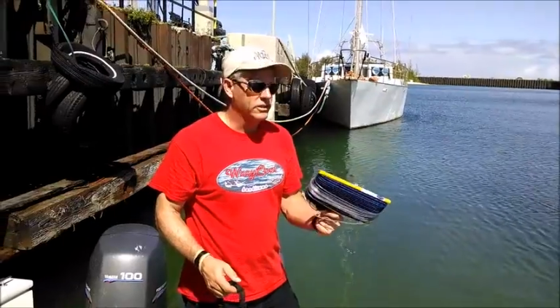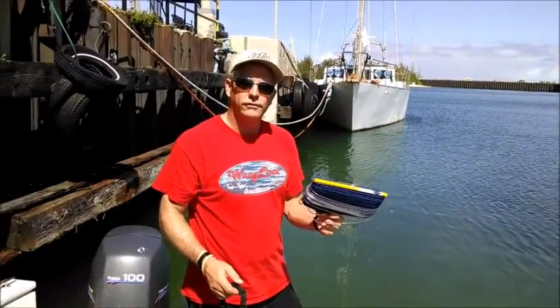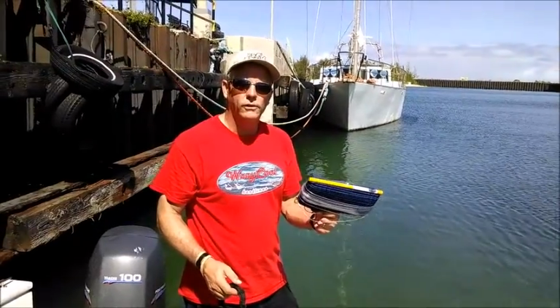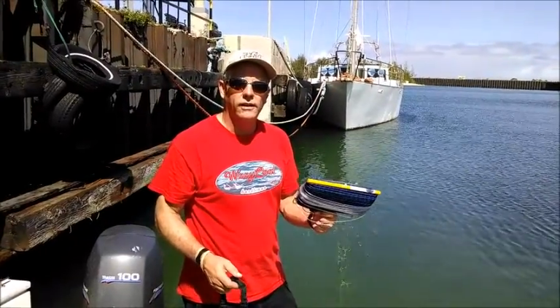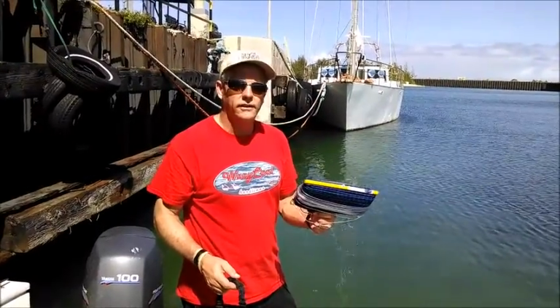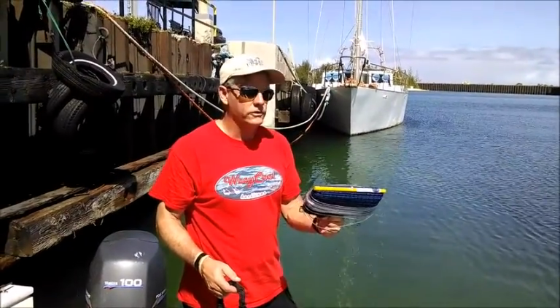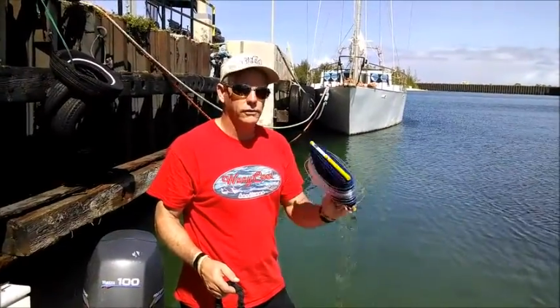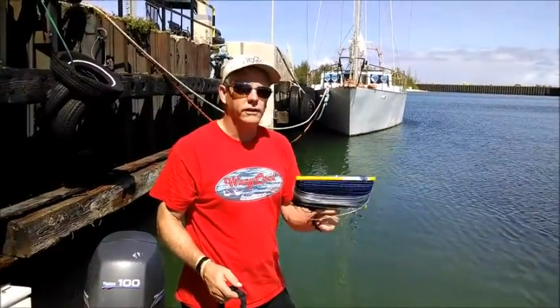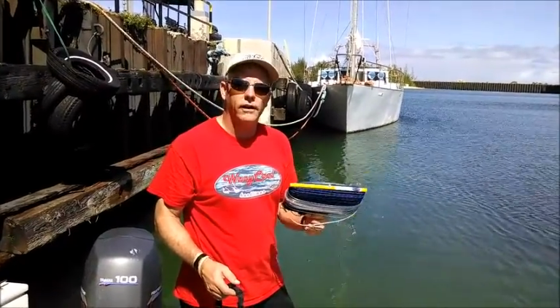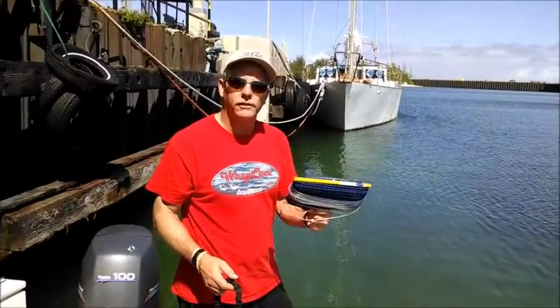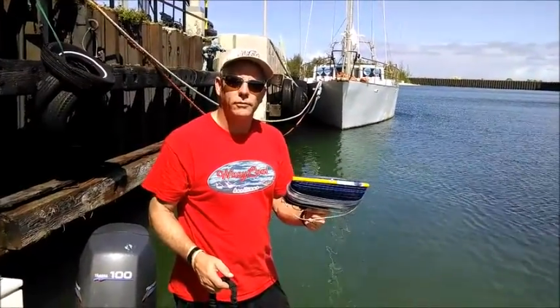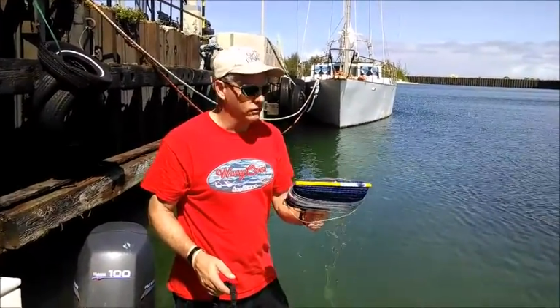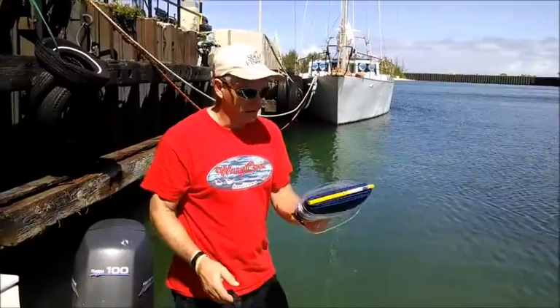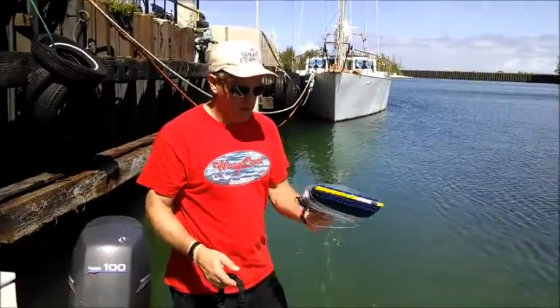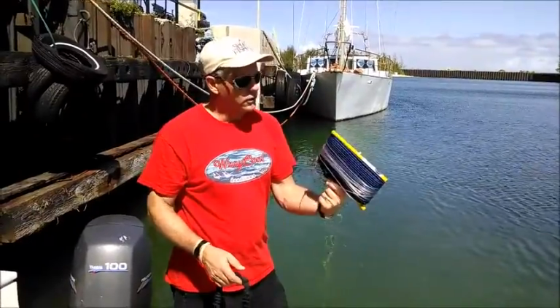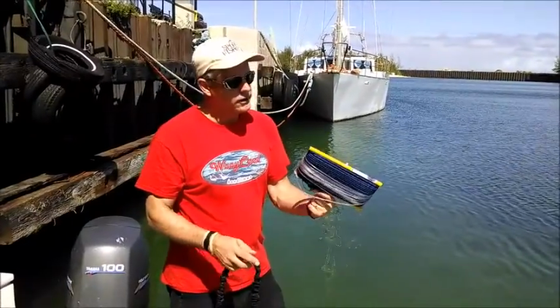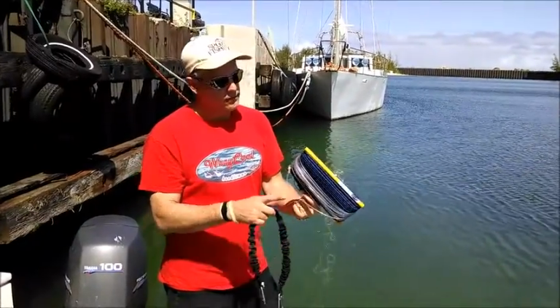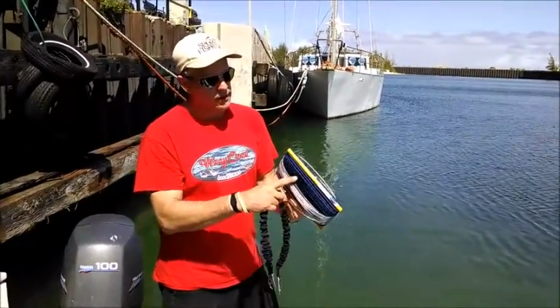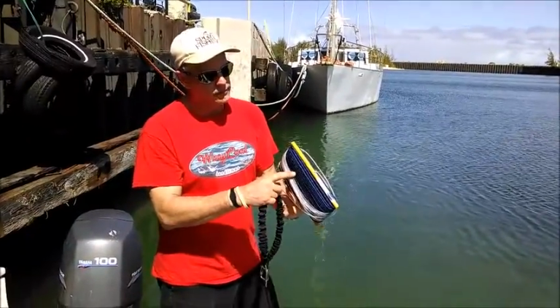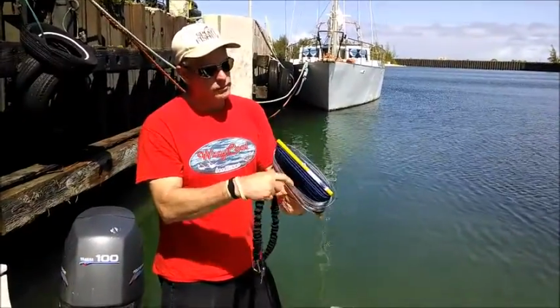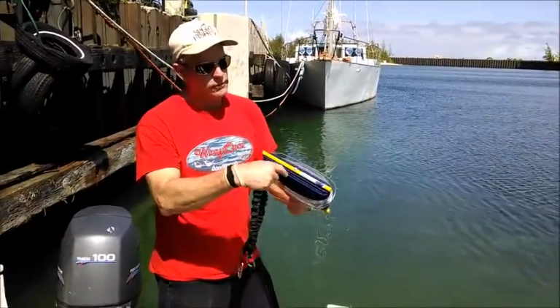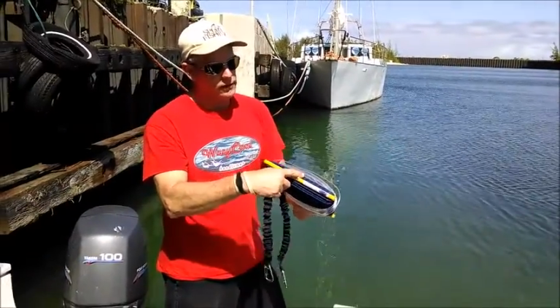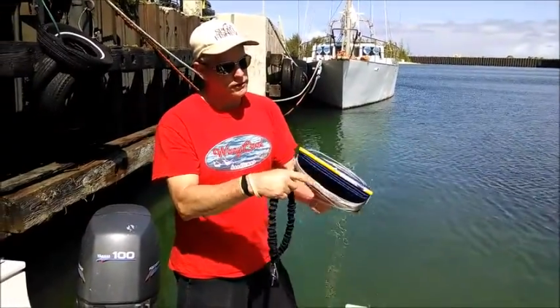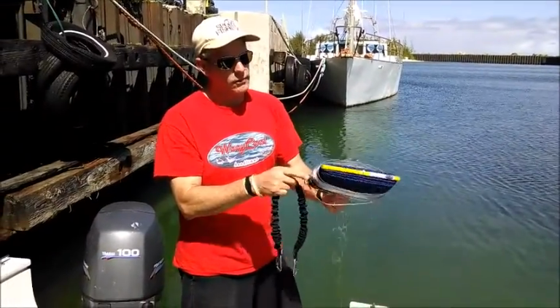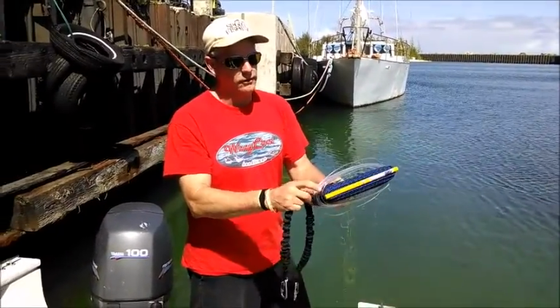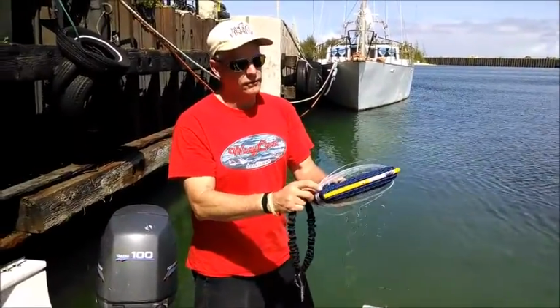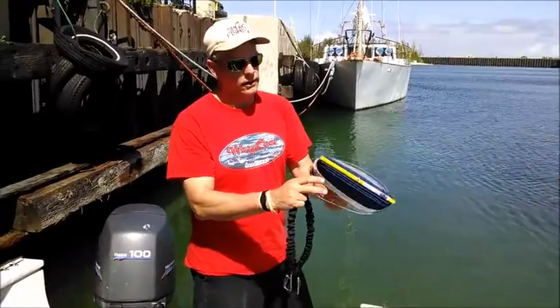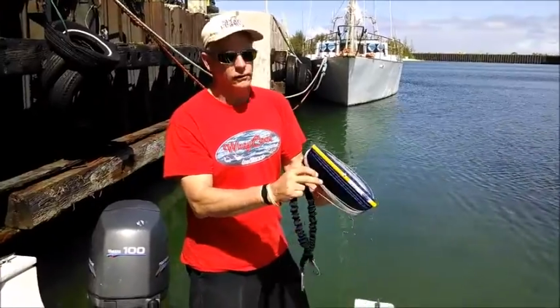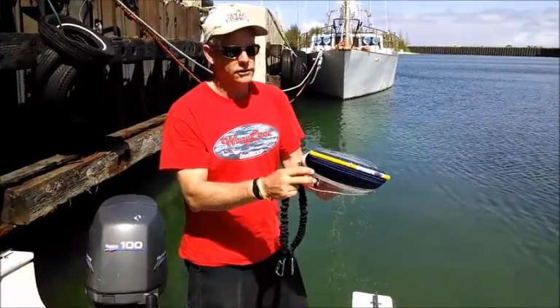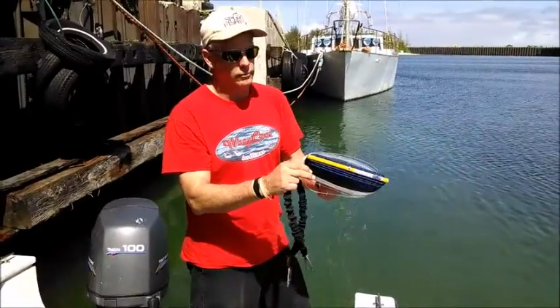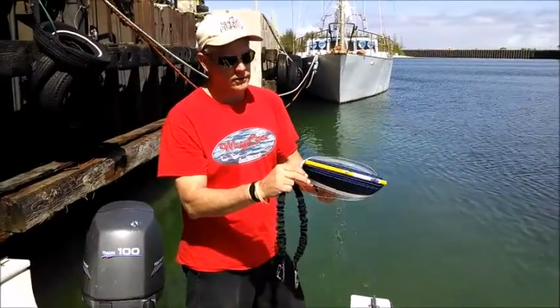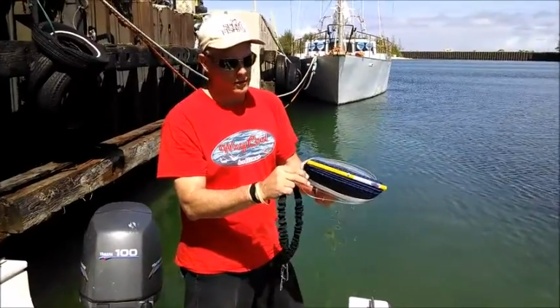Mark Timpson here from Waycool Handlines. Today we'll show you in this video how to properly set up your Waycool handline. You'll notice I have the rope wrapped on the handle first with the monofilament after, and kind of loosely so we don't put kinks in the mono.